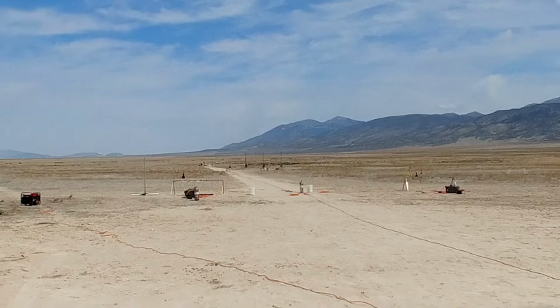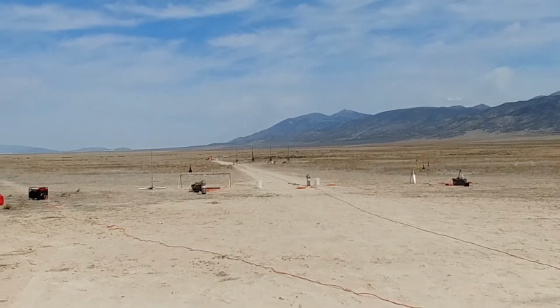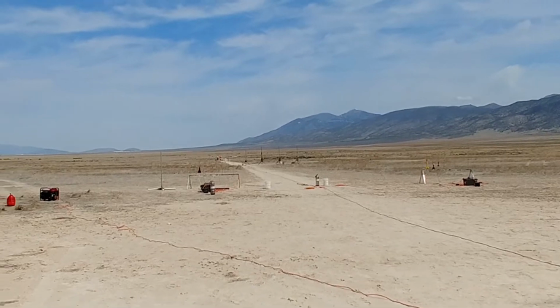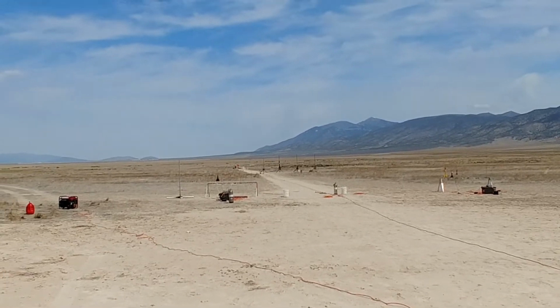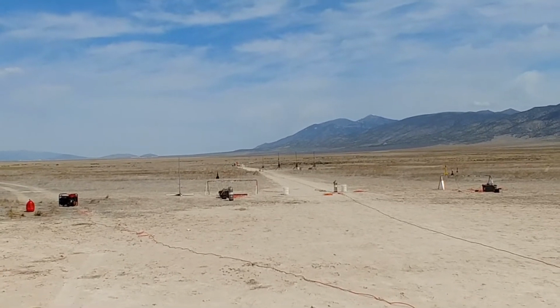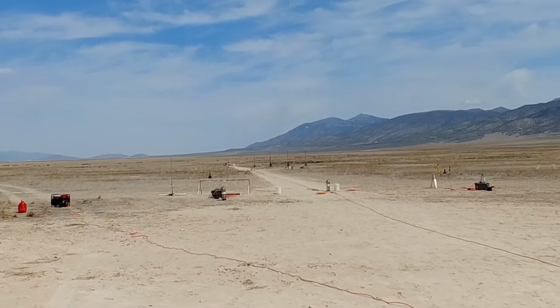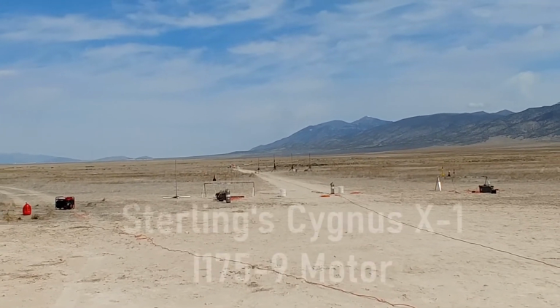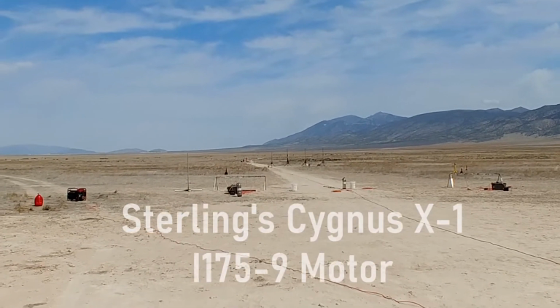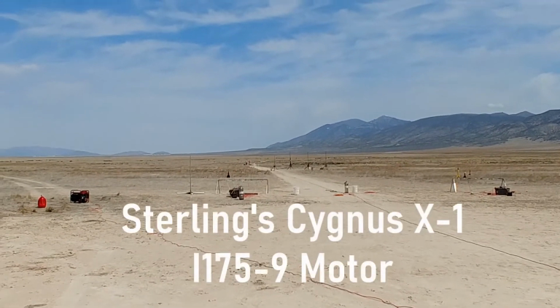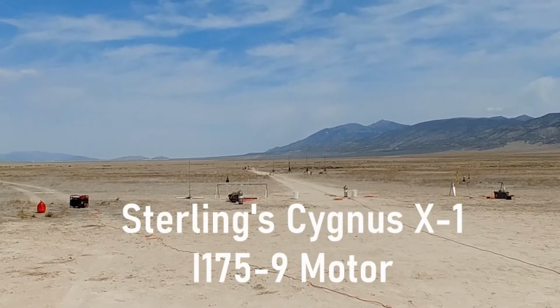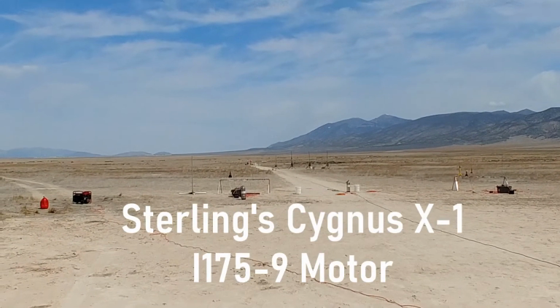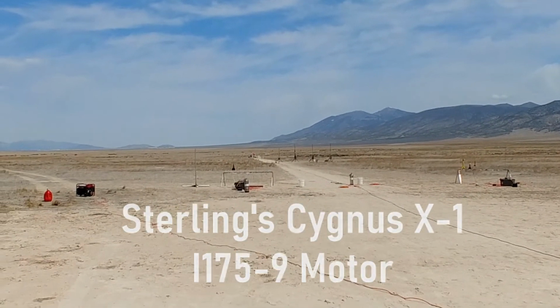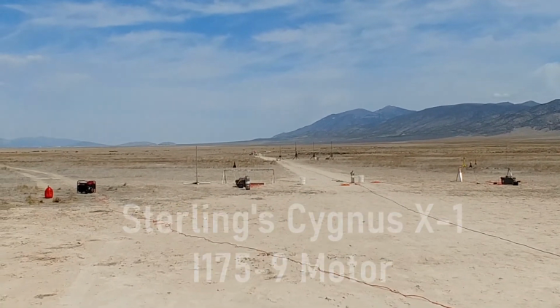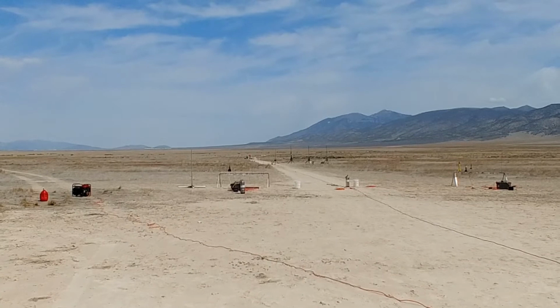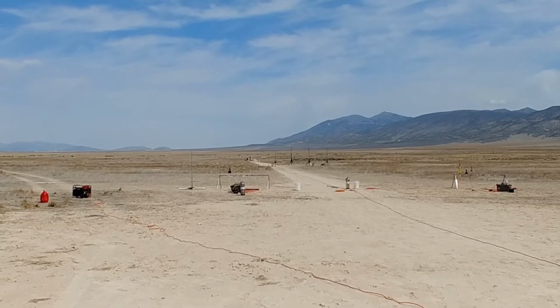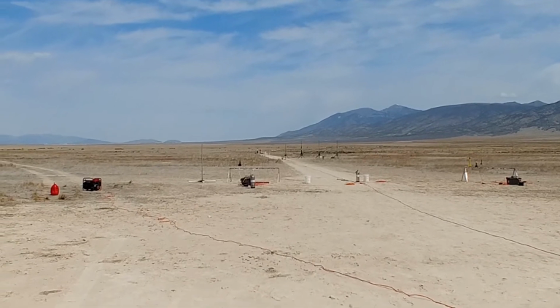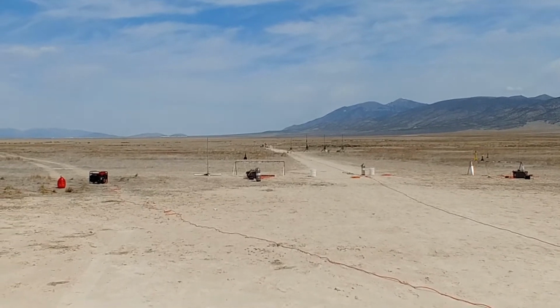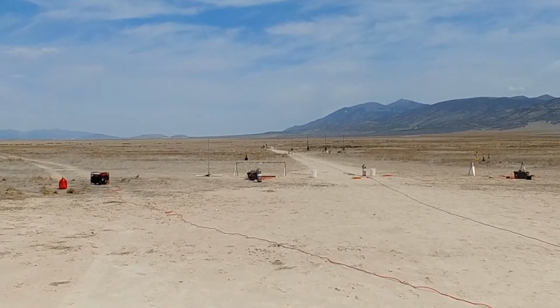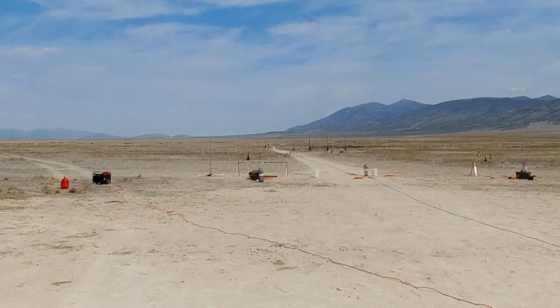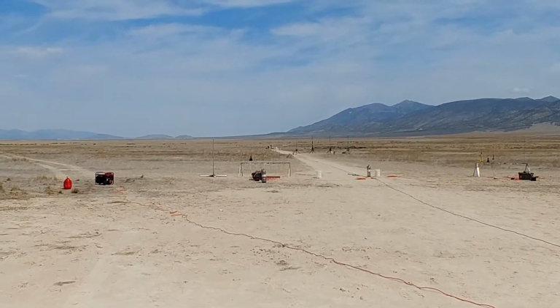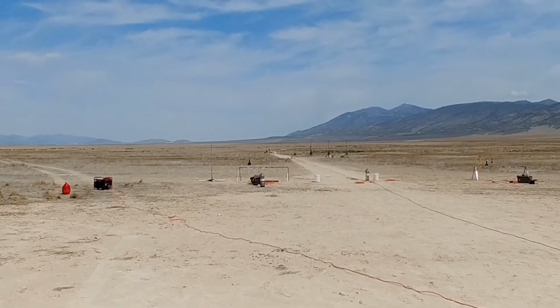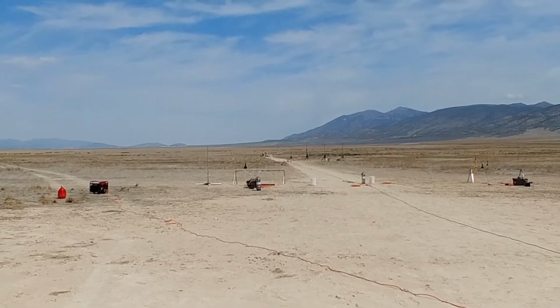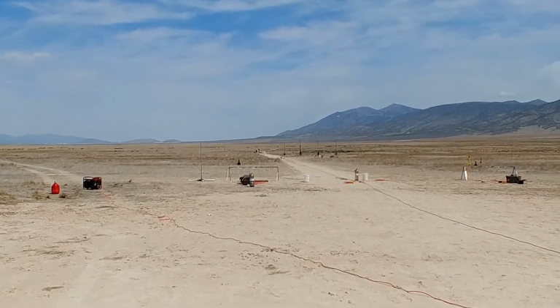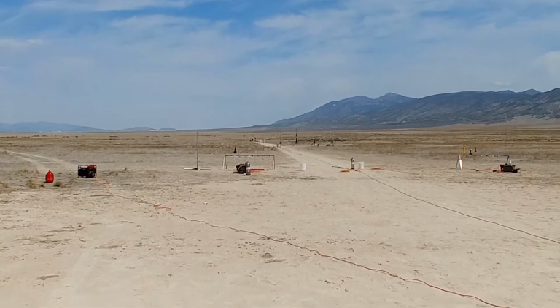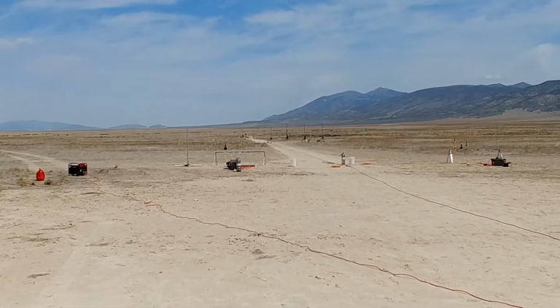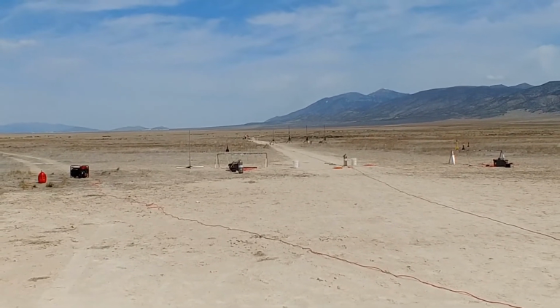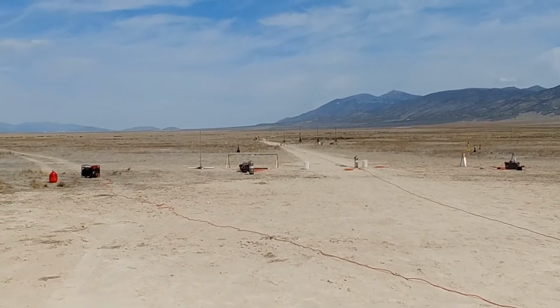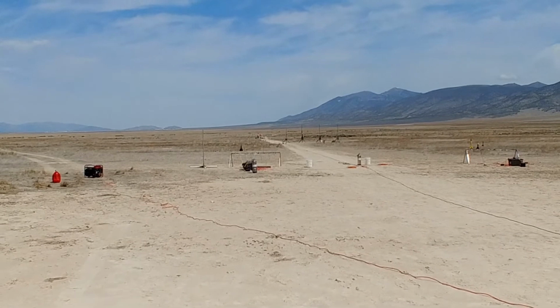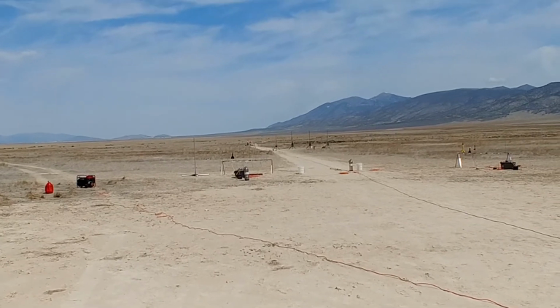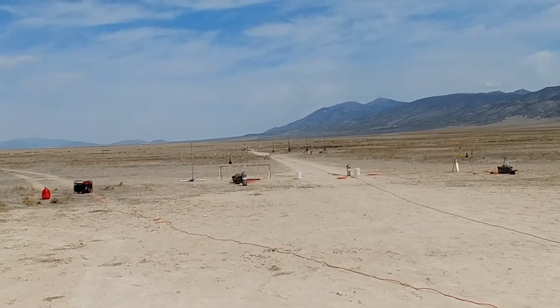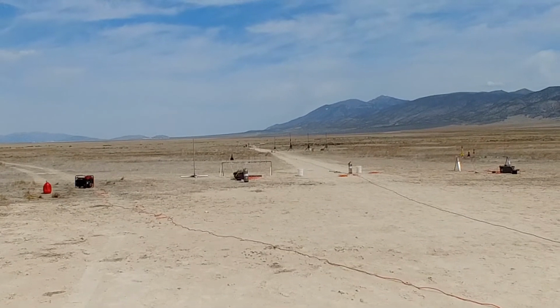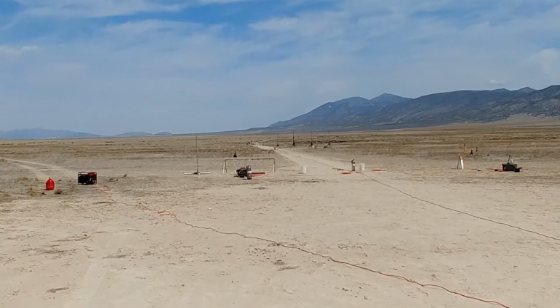It's going now, flying an Apogee Zephyr going up on an I-175. It does have motor ejection but then there's a chute release at 500 feet.